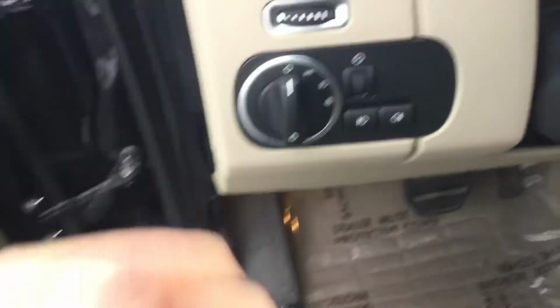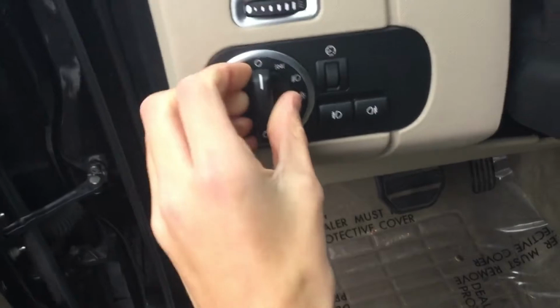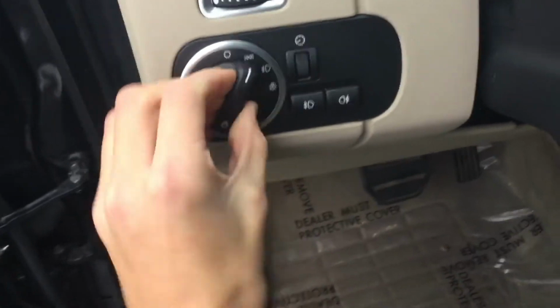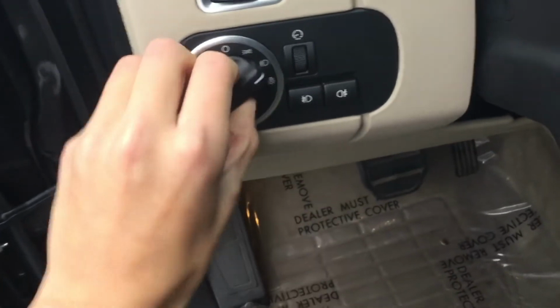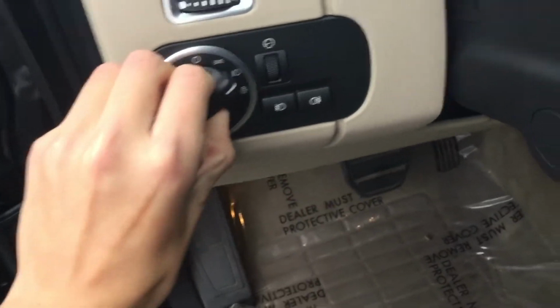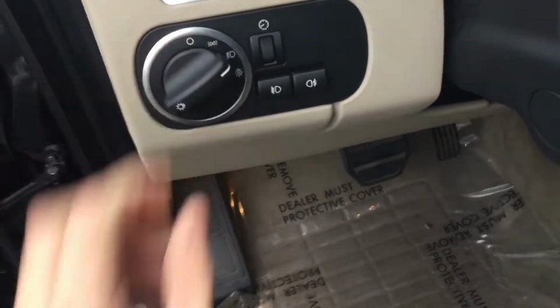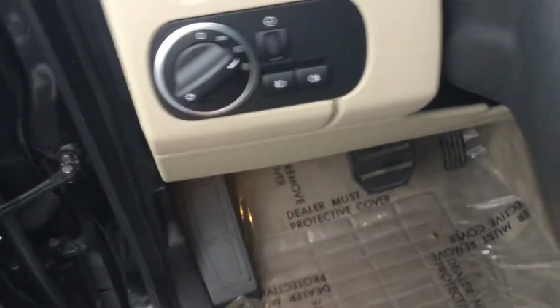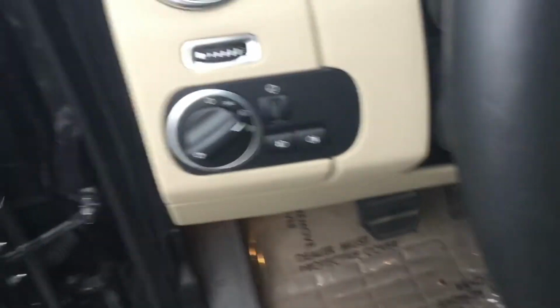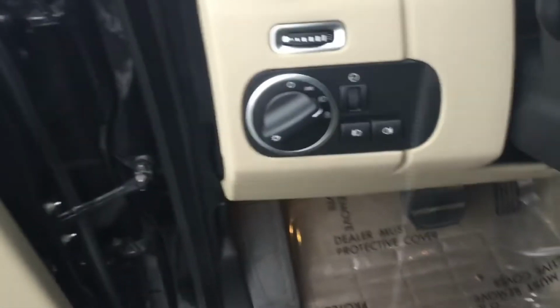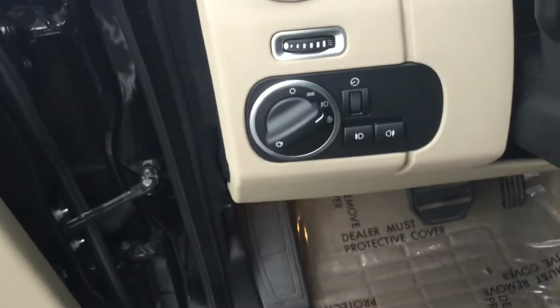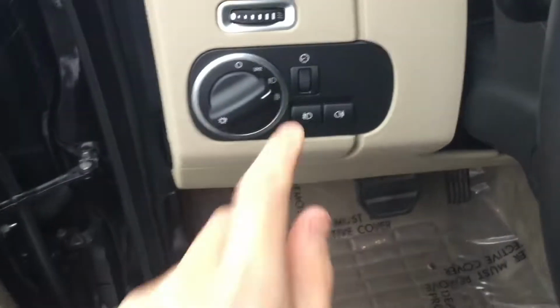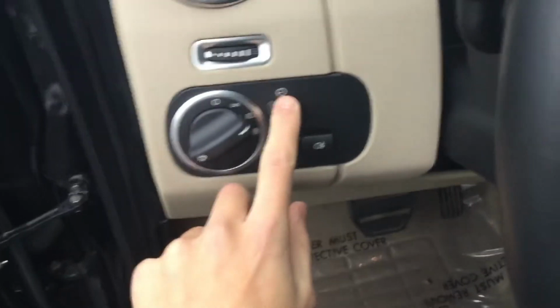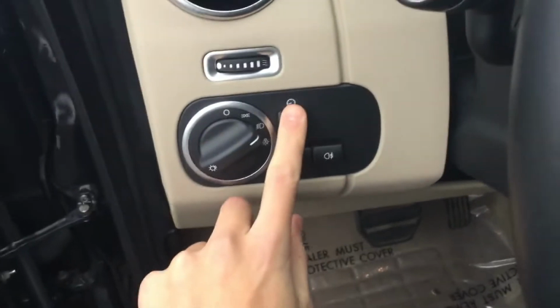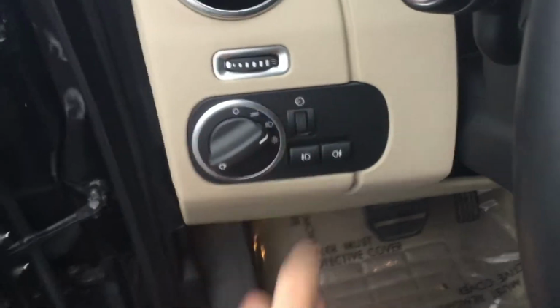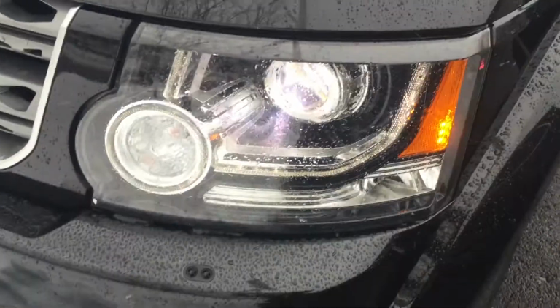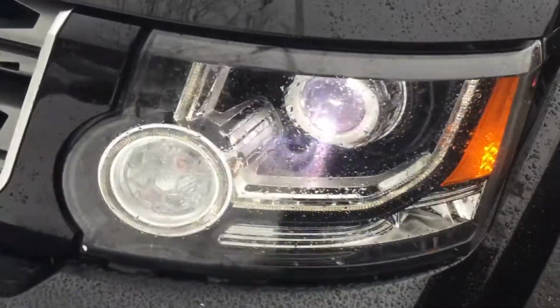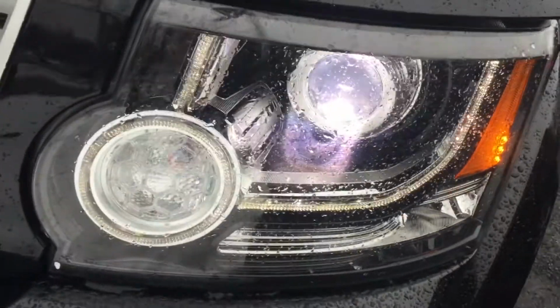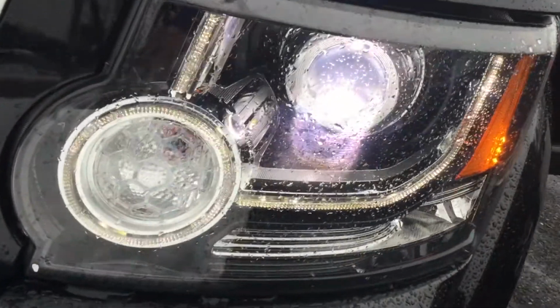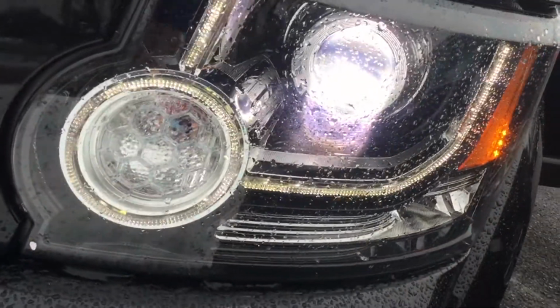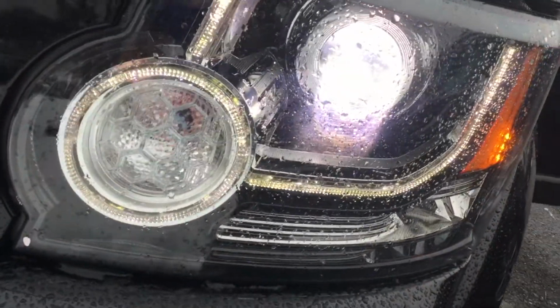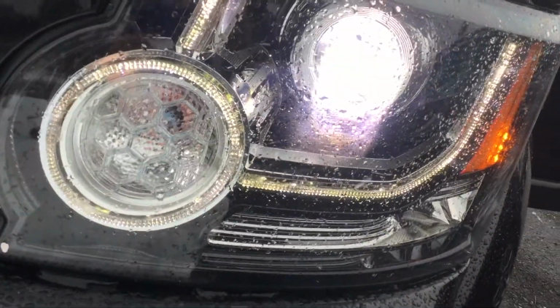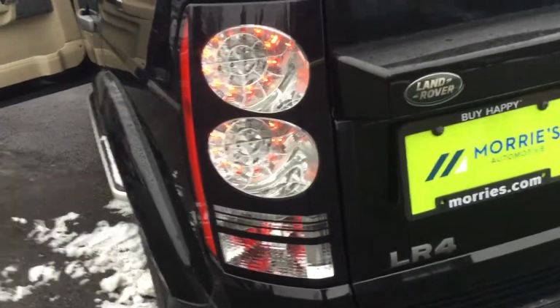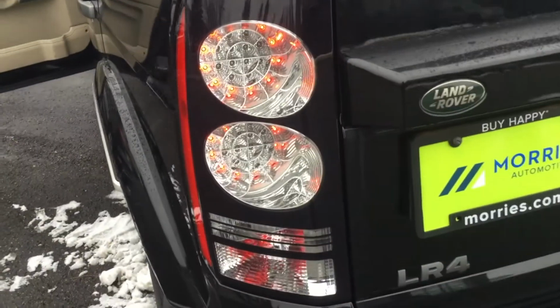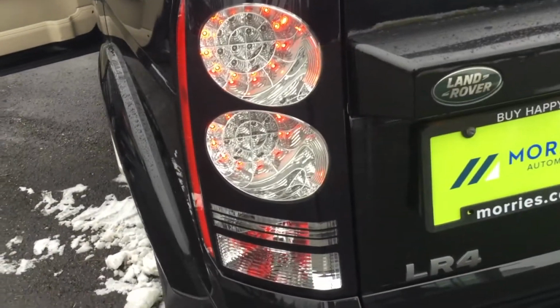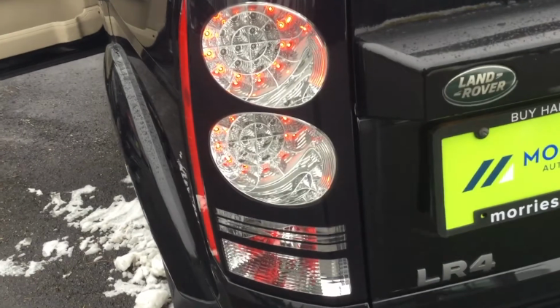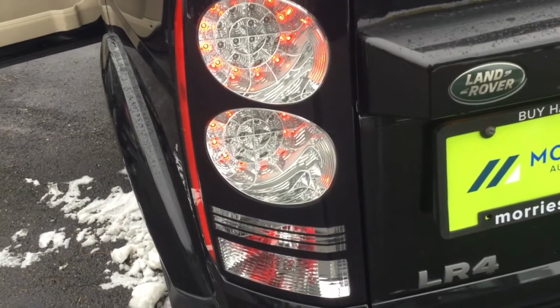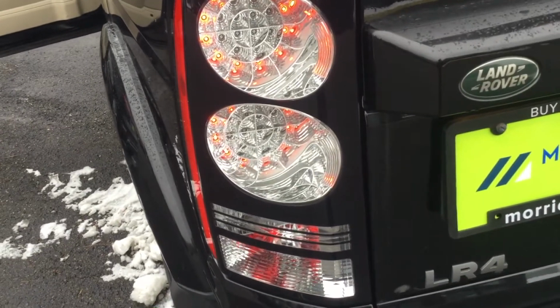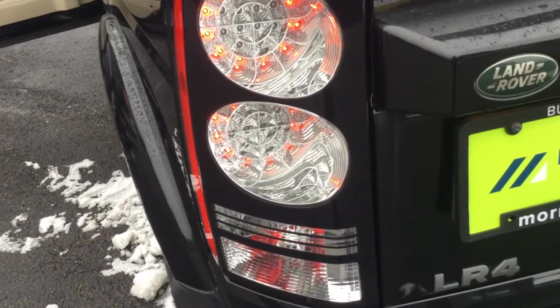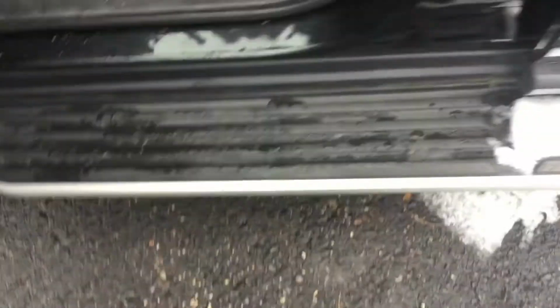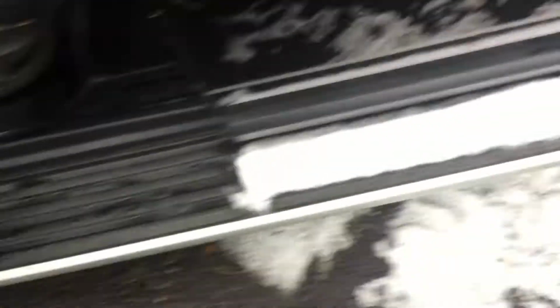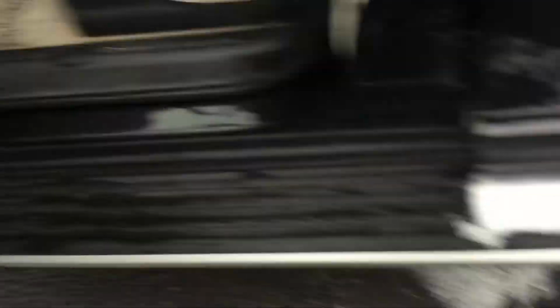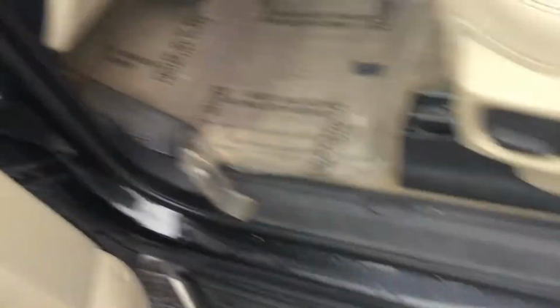Let's turn on the headlights — this is how you adjust them. And you've got a nice running board.